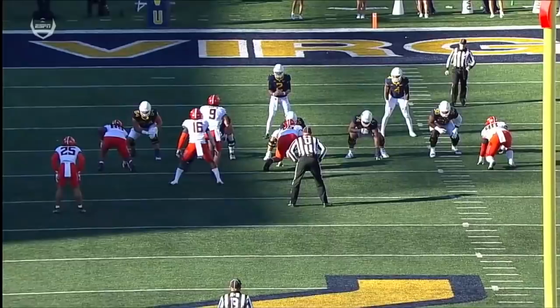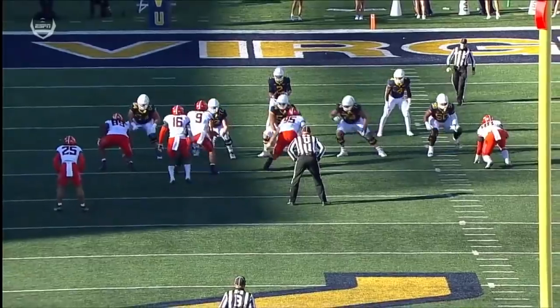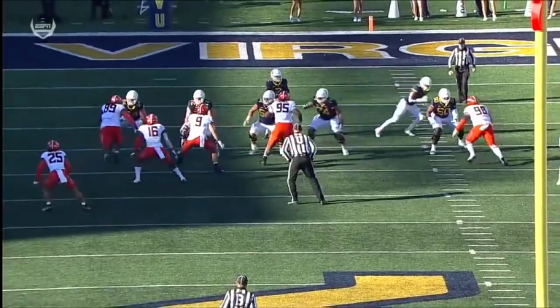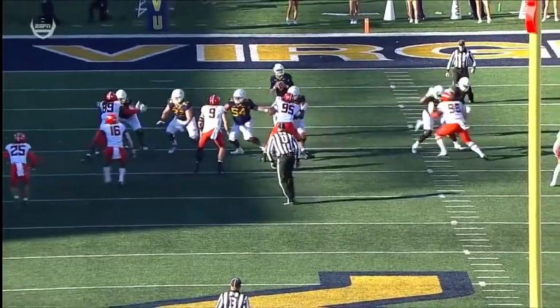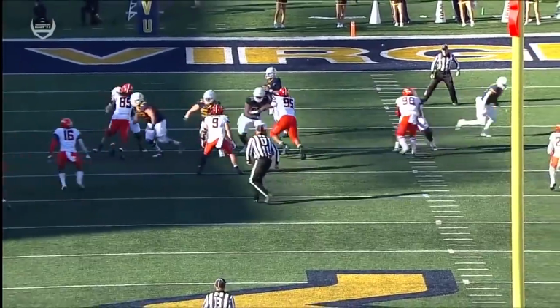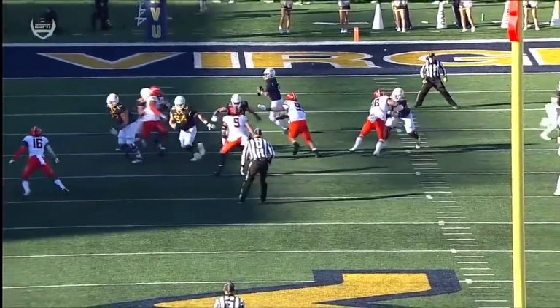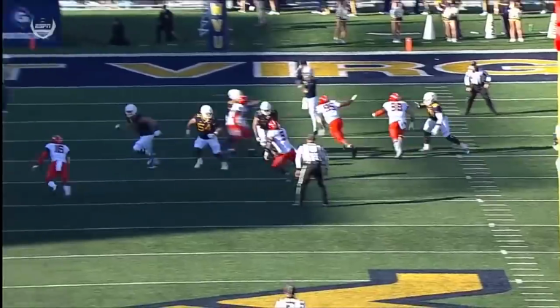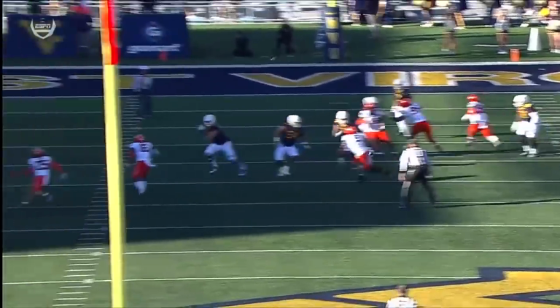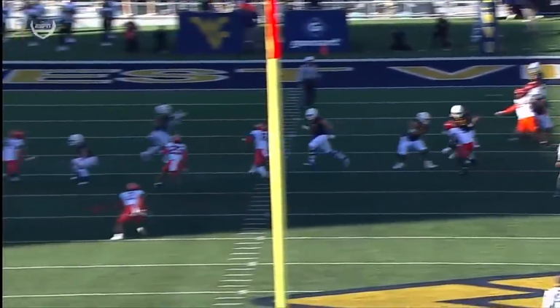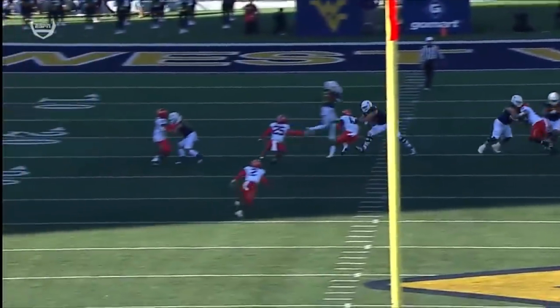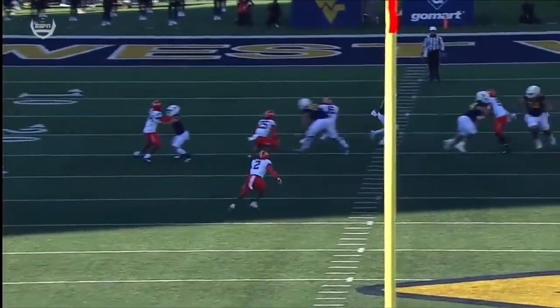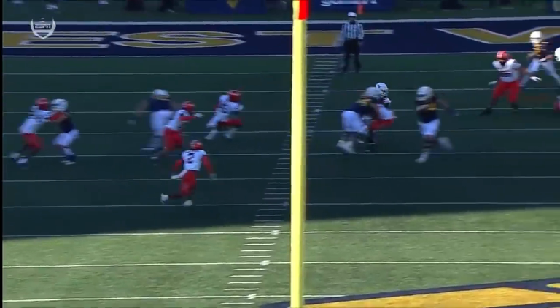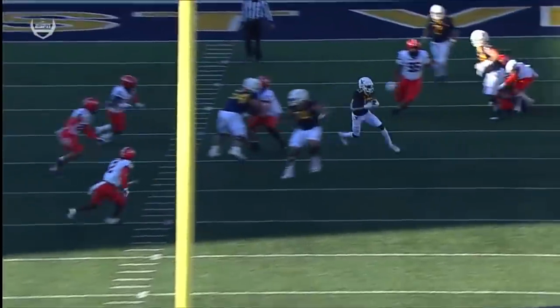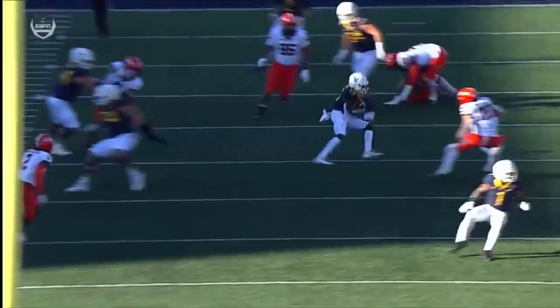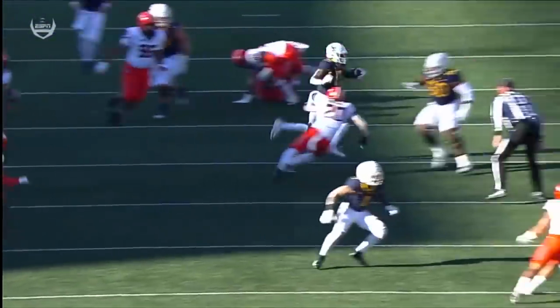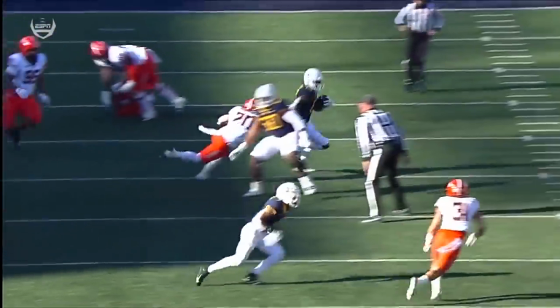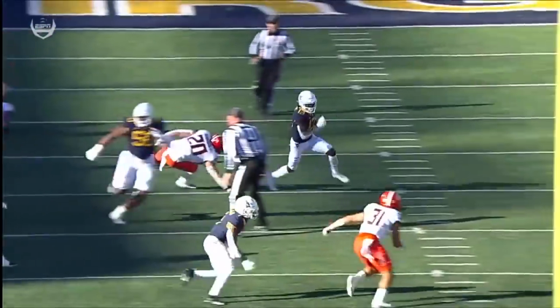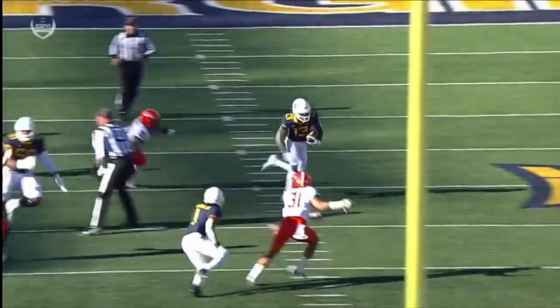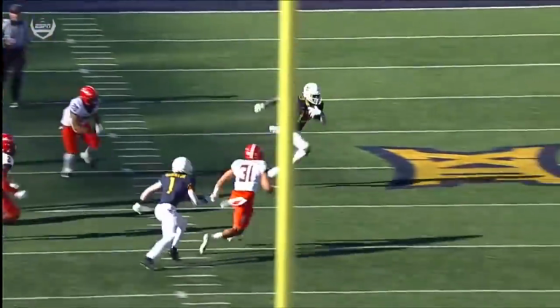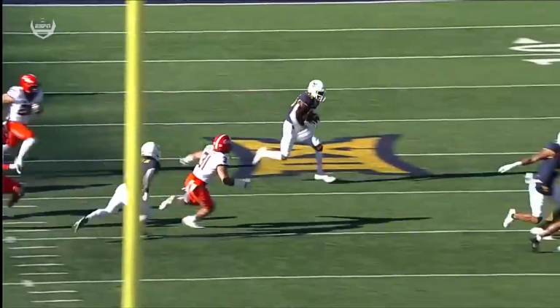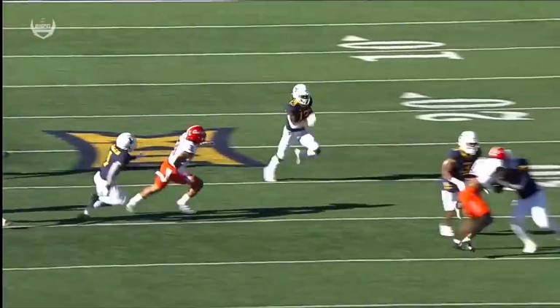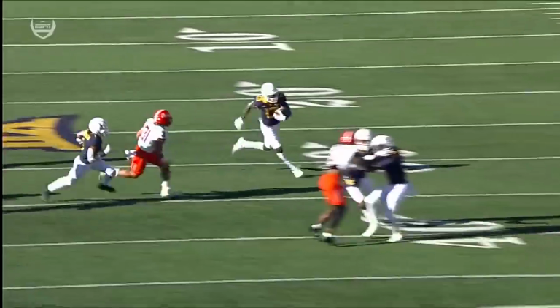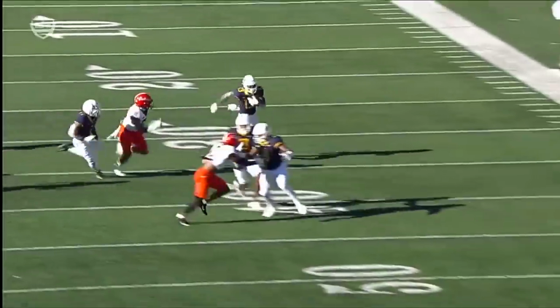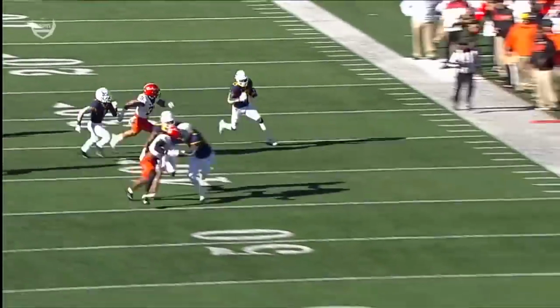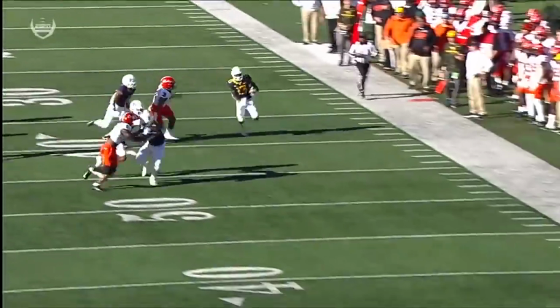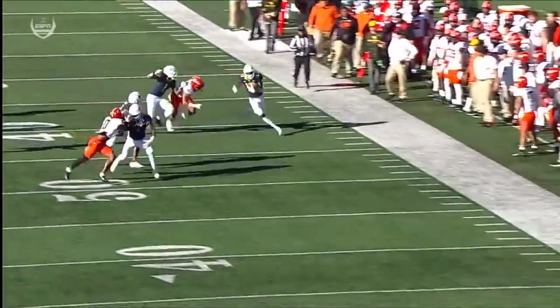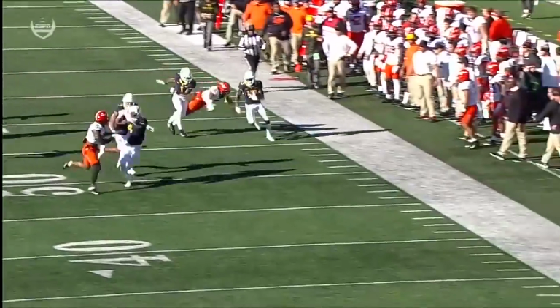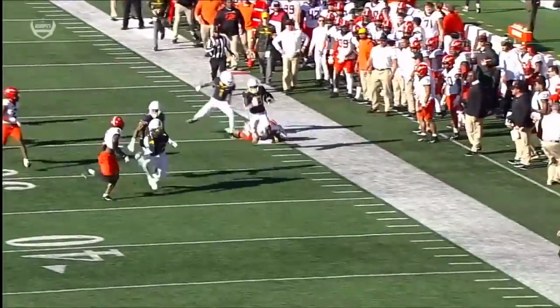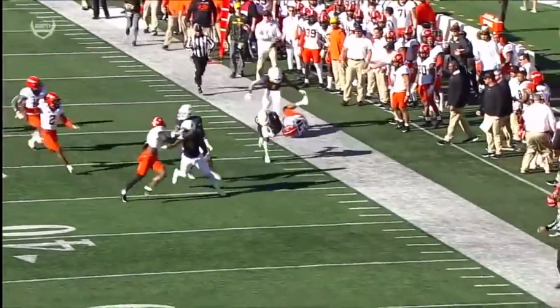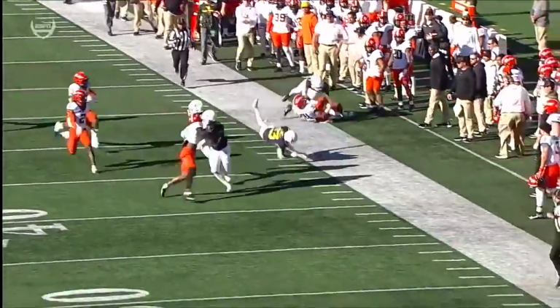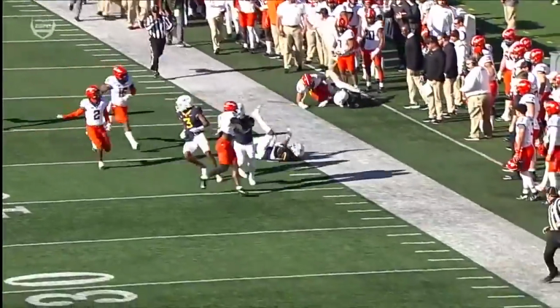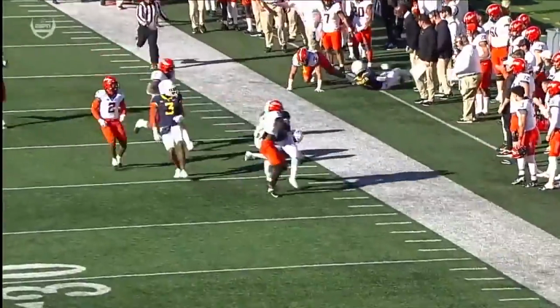You're going to see five or six of these perimeter screens for West Virginia. Watch the big fellas — Frazier and Nestor just get out in space. And then it's James' job to kind of feel those blocks.